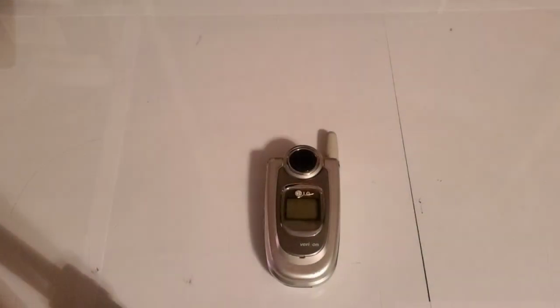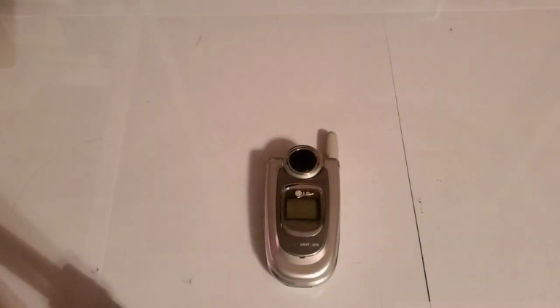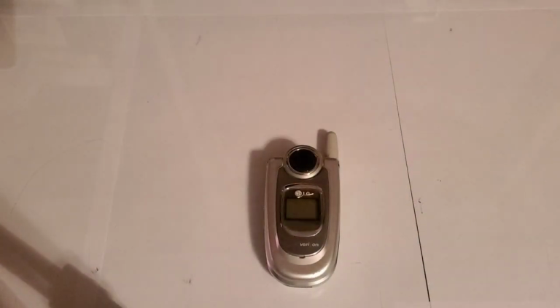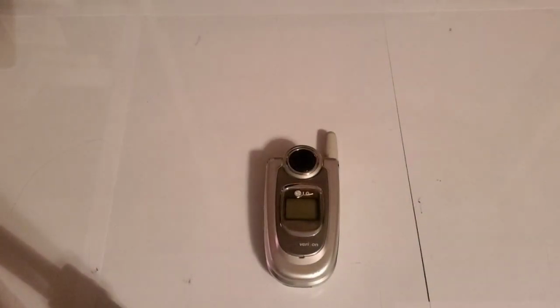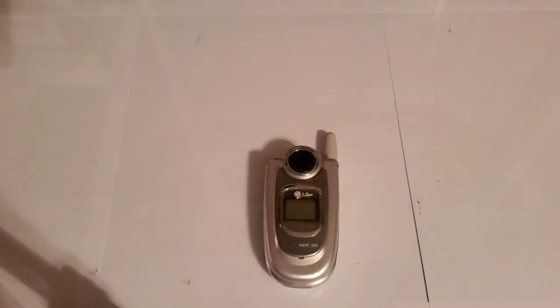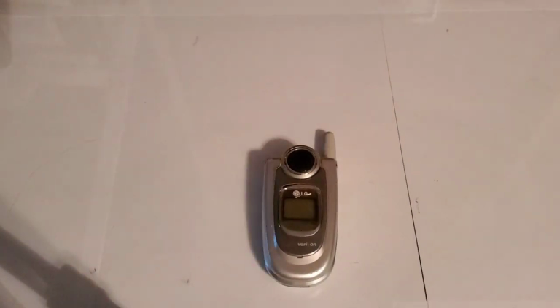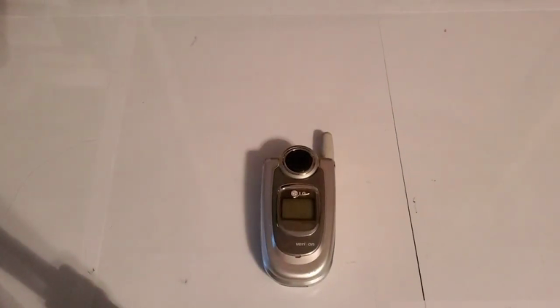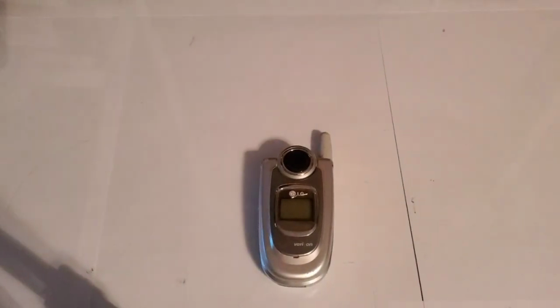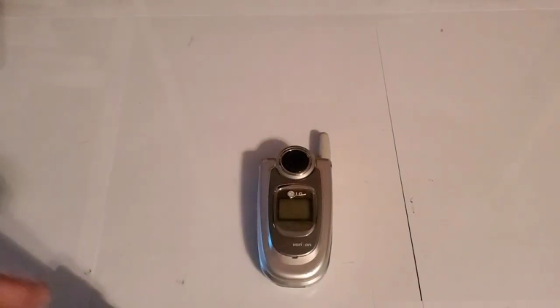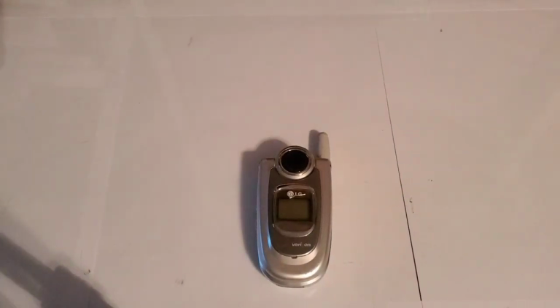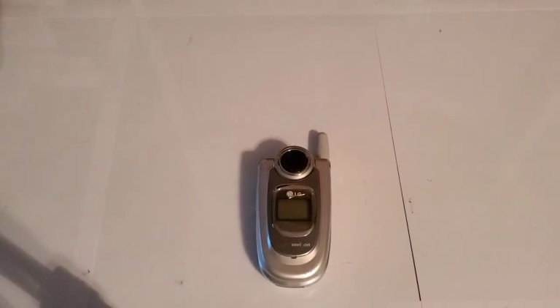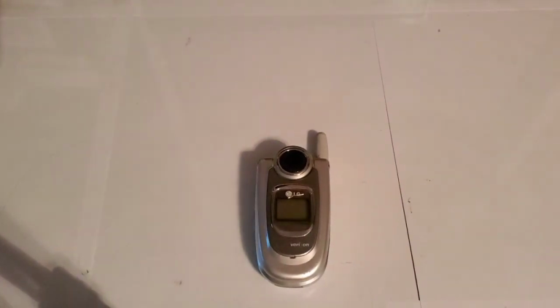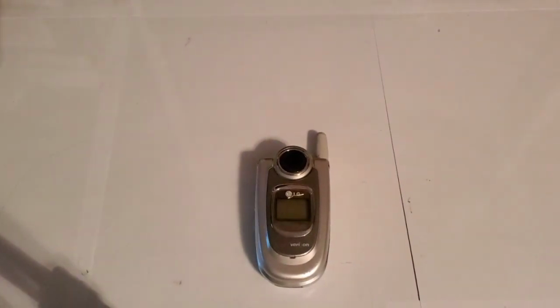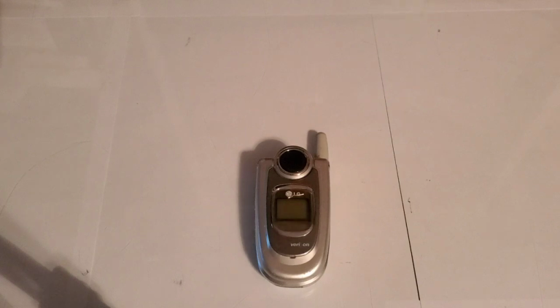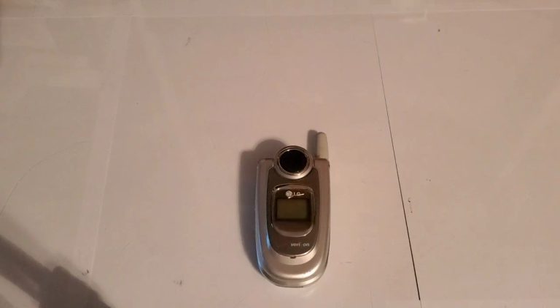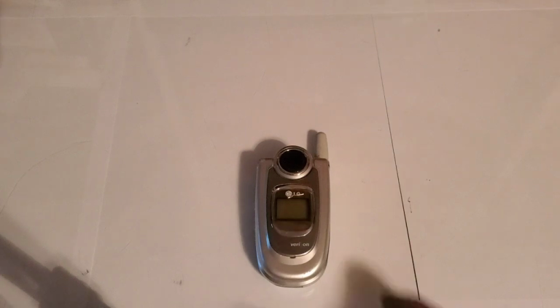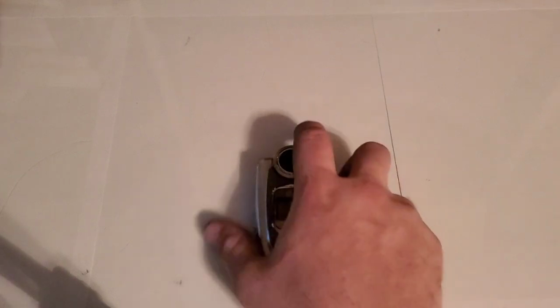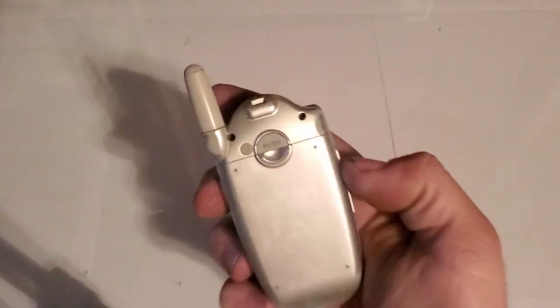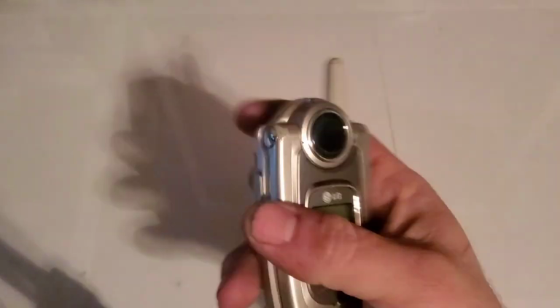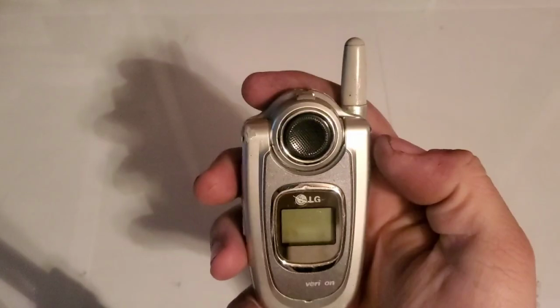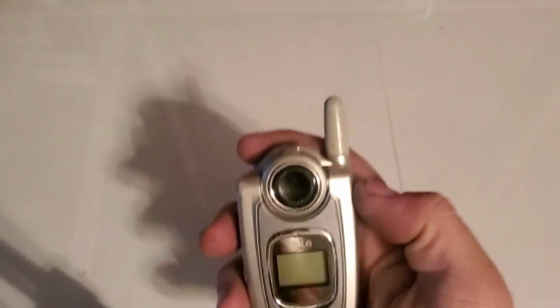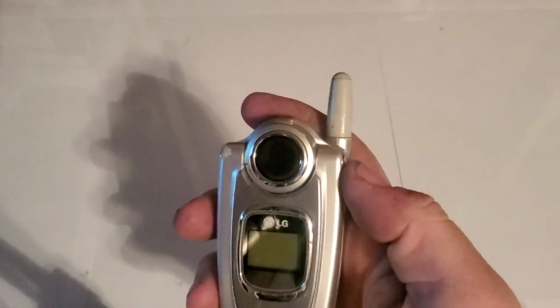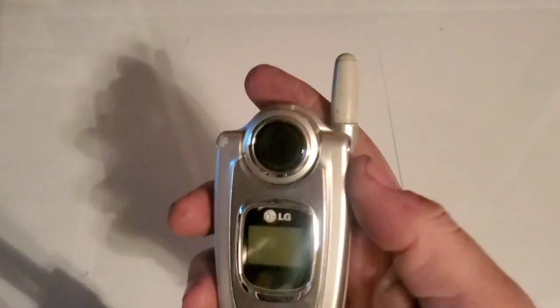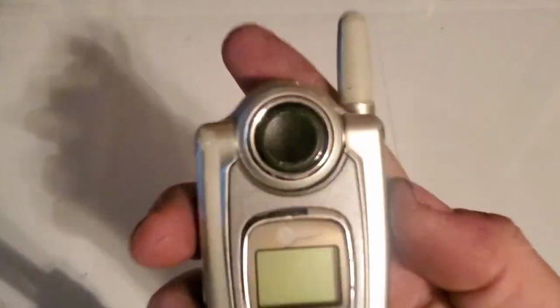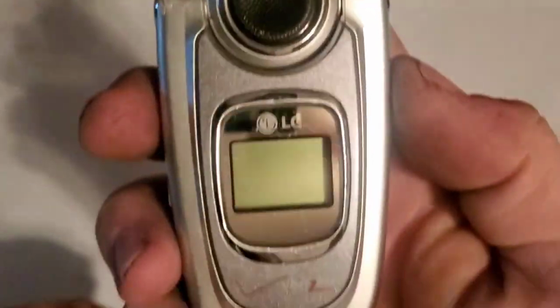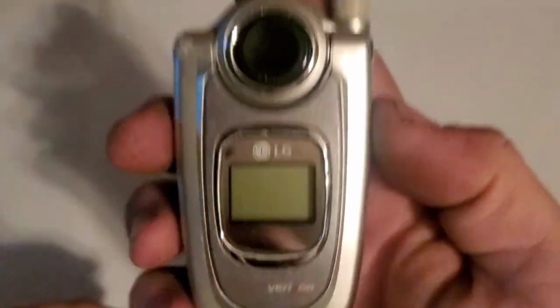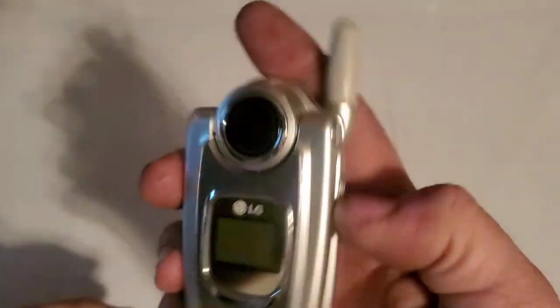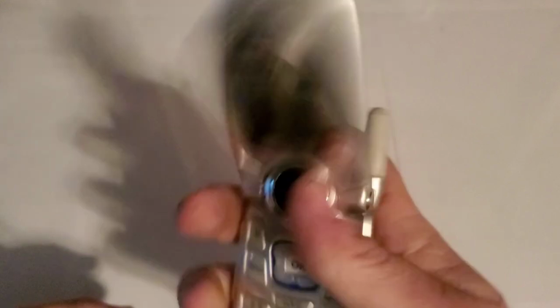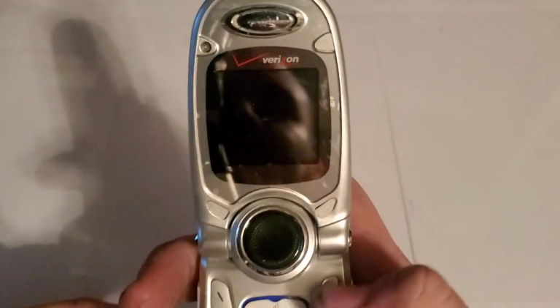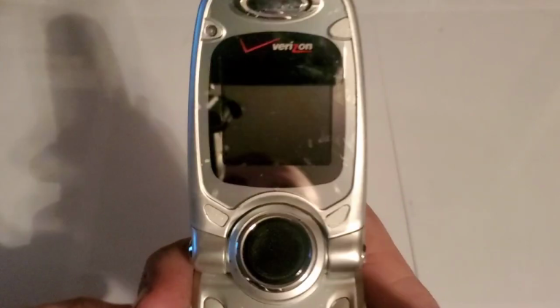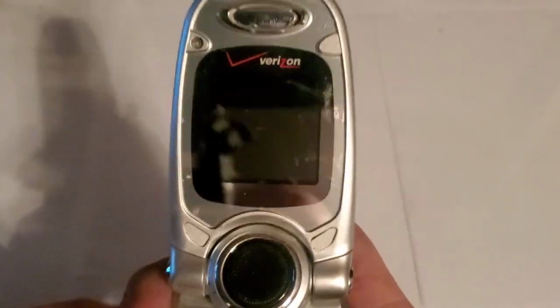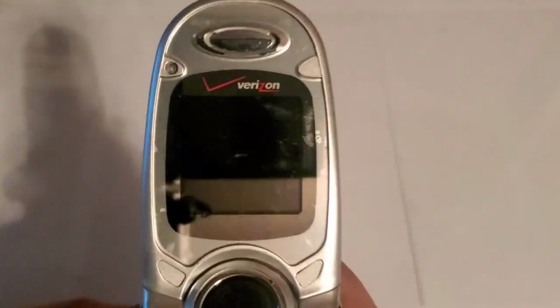Hey guys, welcome back to another video of Tony's Phone Collection. Today we're going to be taking a look at the LG VX4650, I think it is. Yep. It's a Verizon LG device.